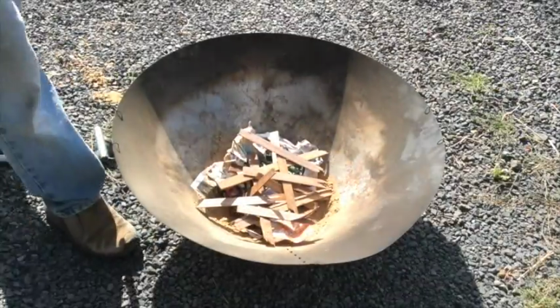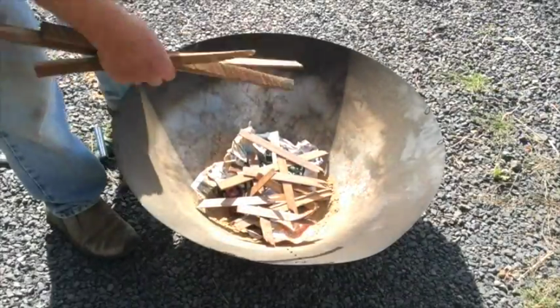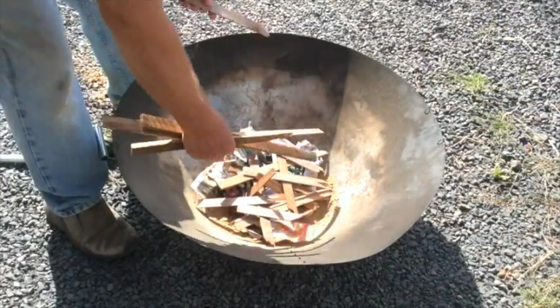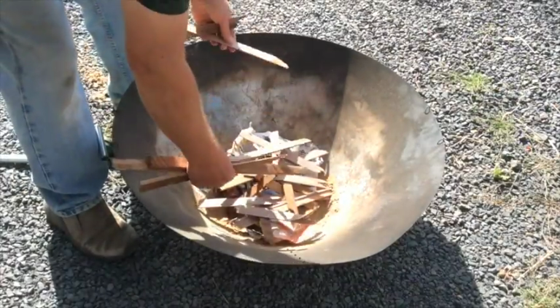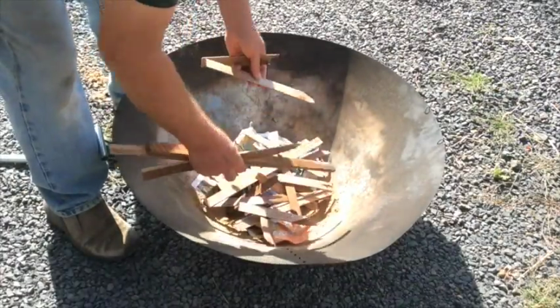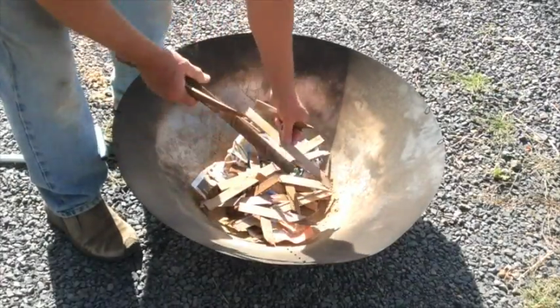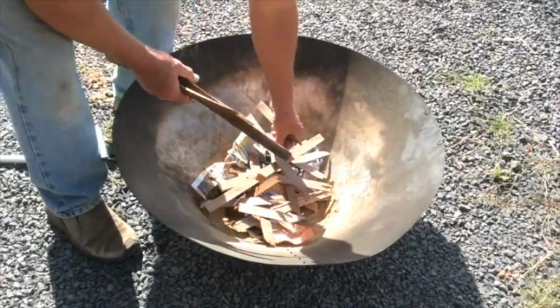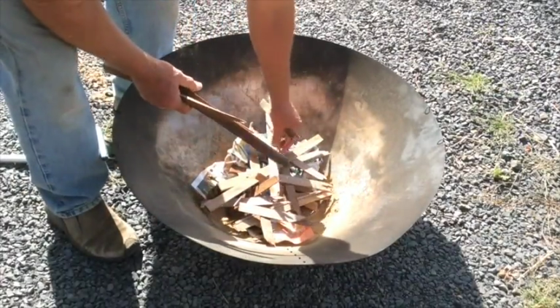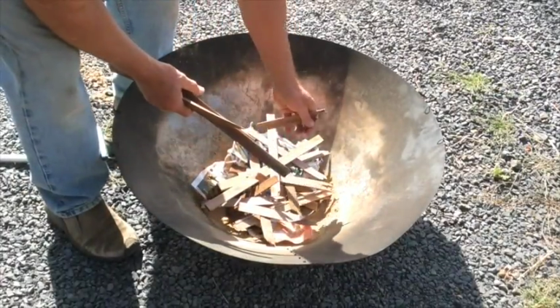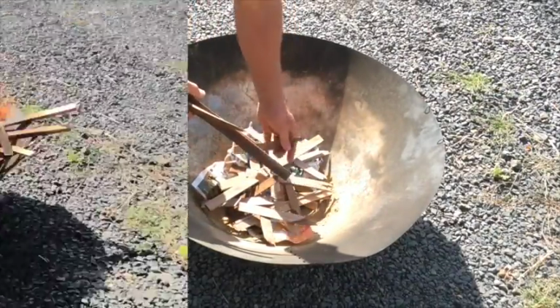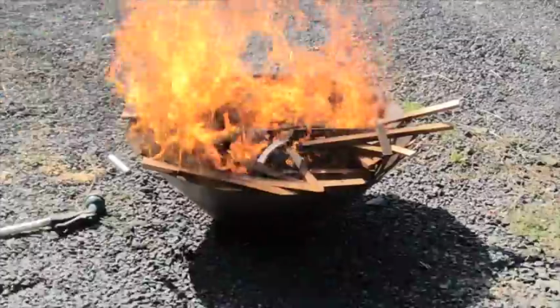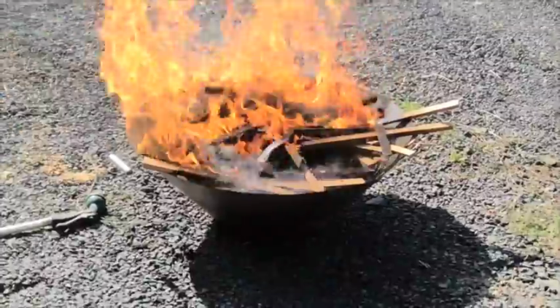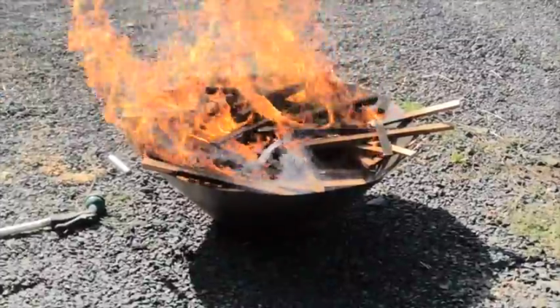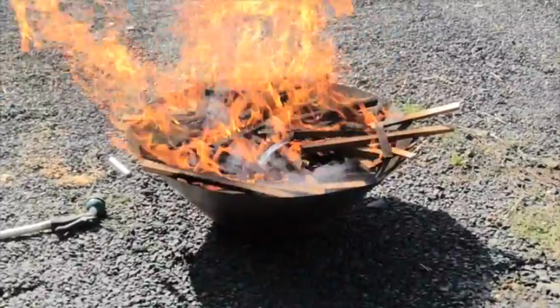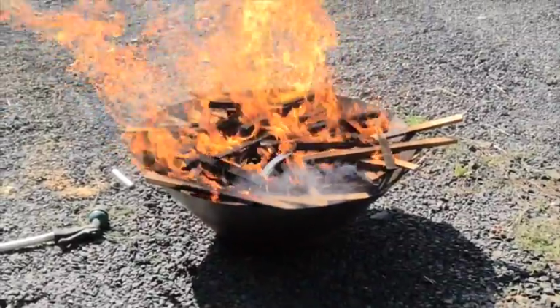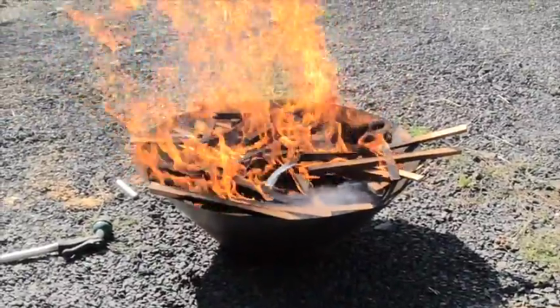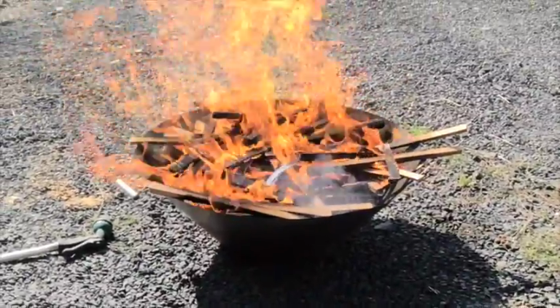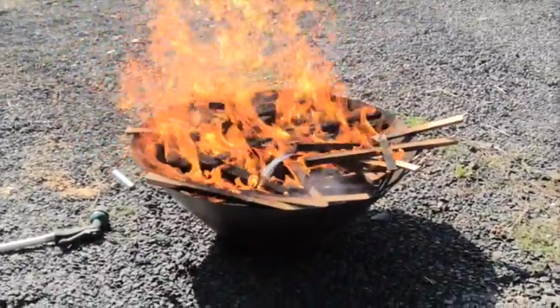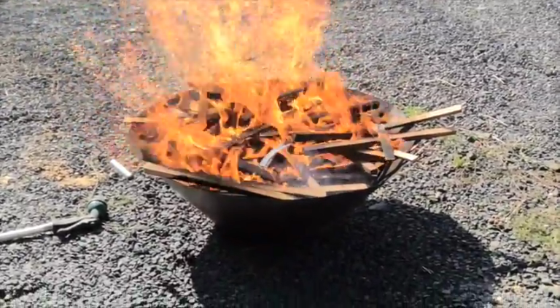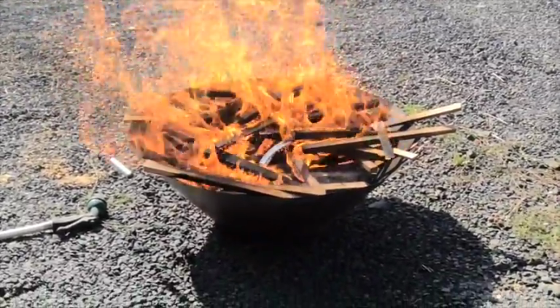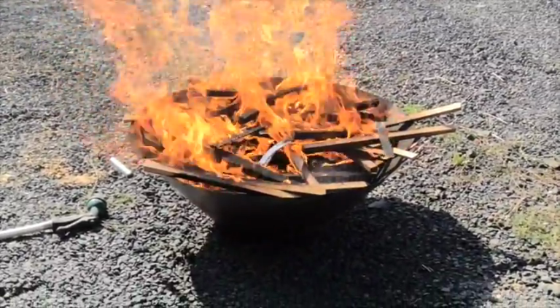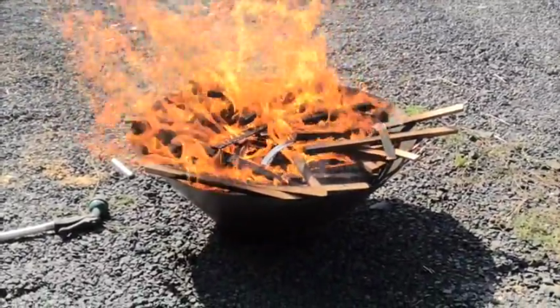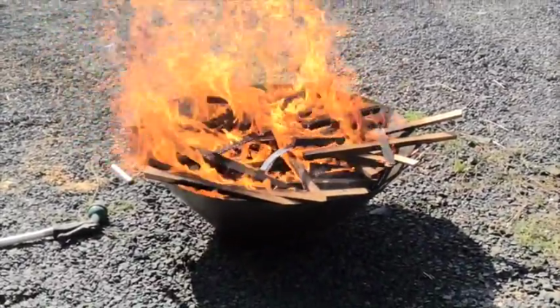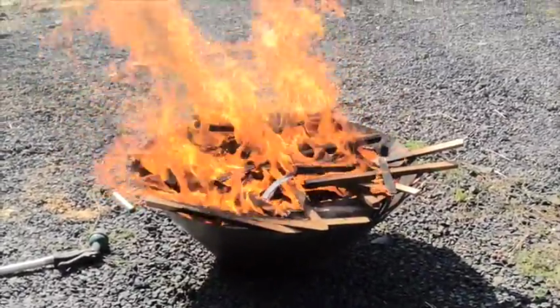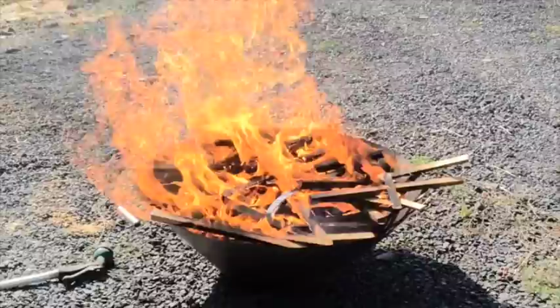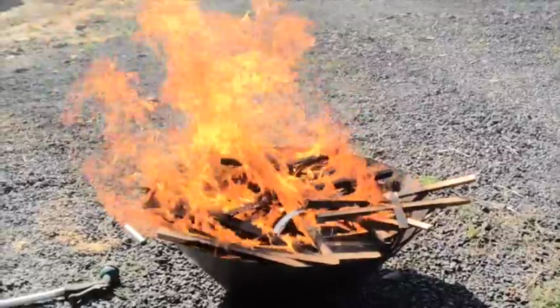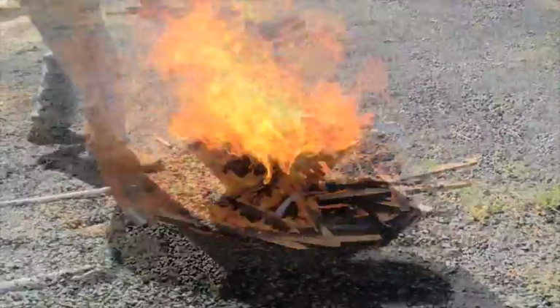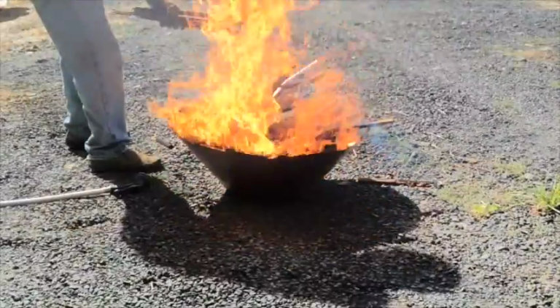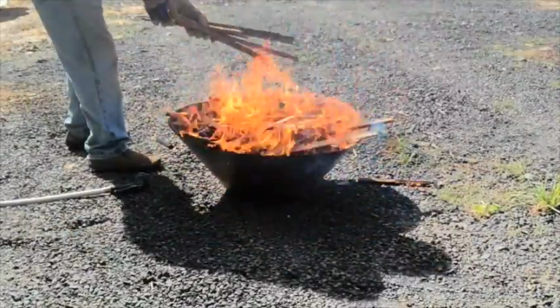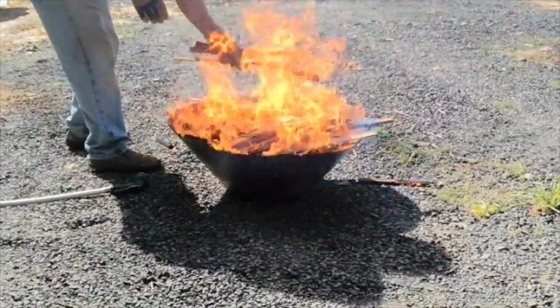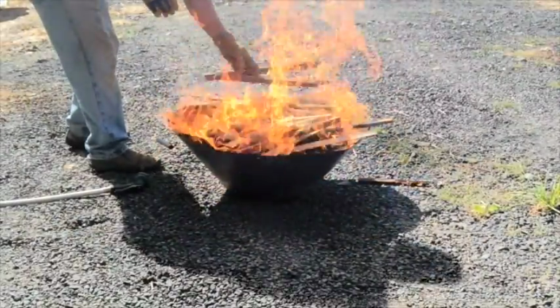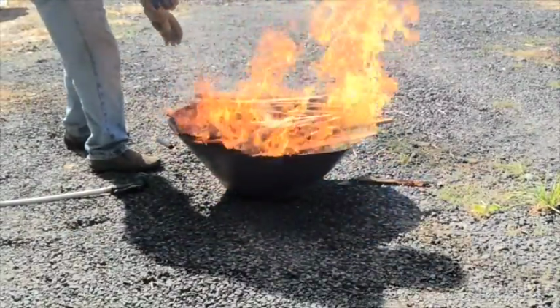Now we build a small fire in the bottom. As soon as possible, without smothering the fire, start building up the depth of the woody material in the kiln to the top of the kiln and let it burn.